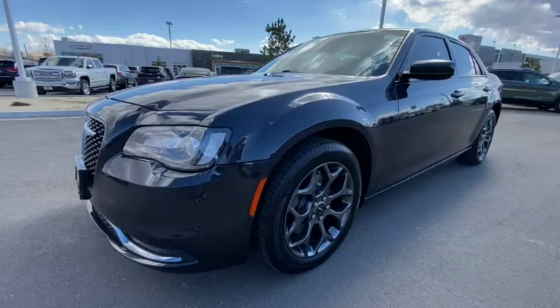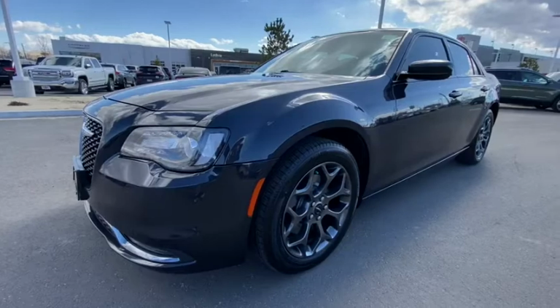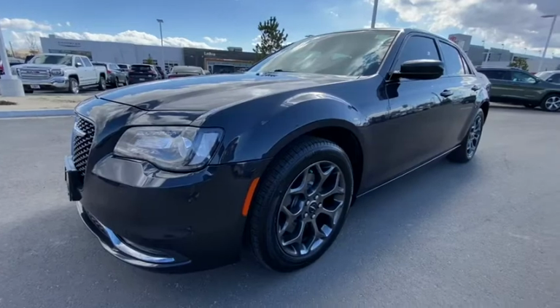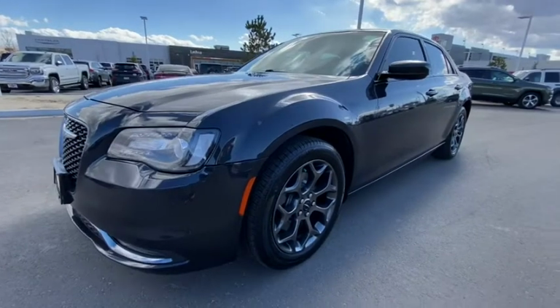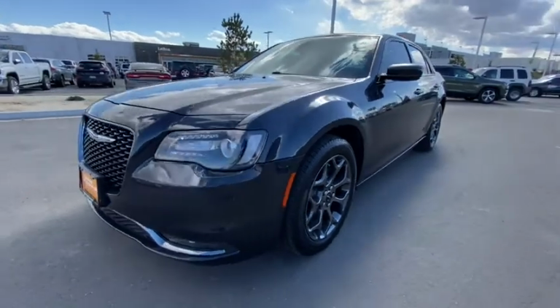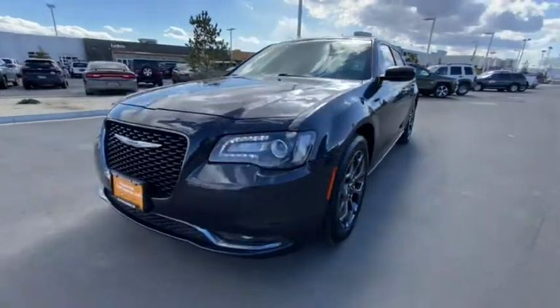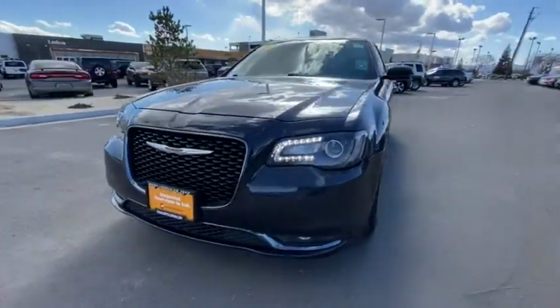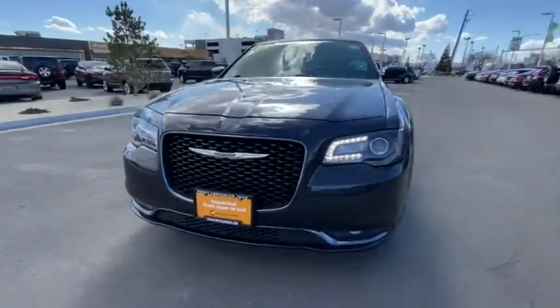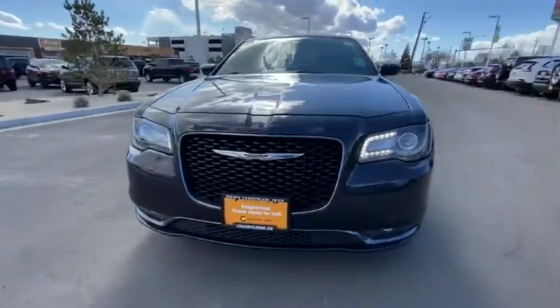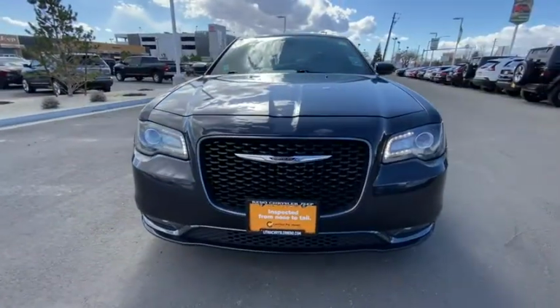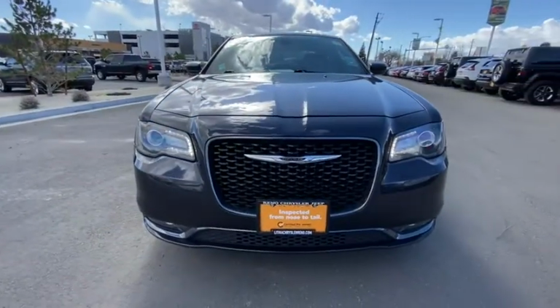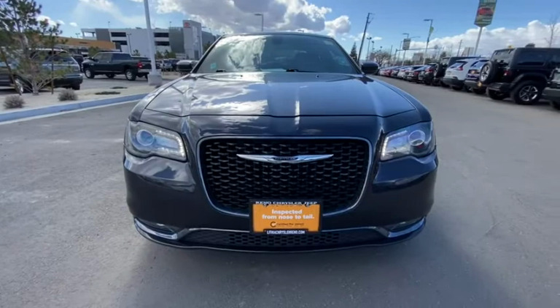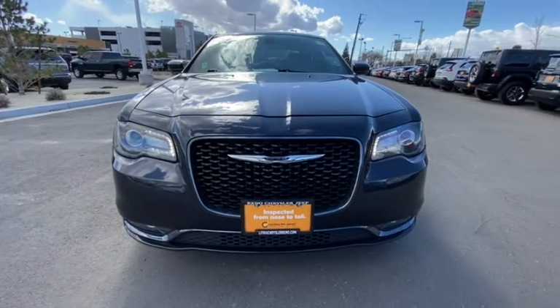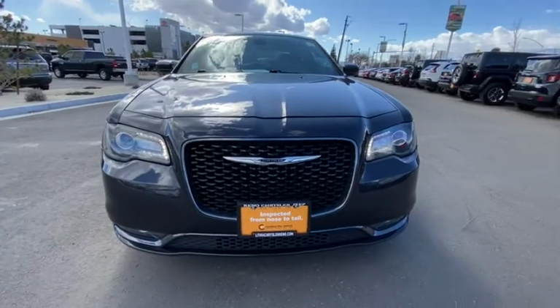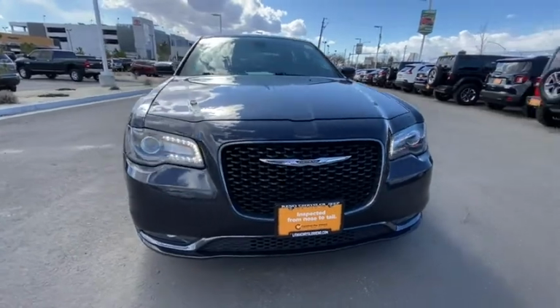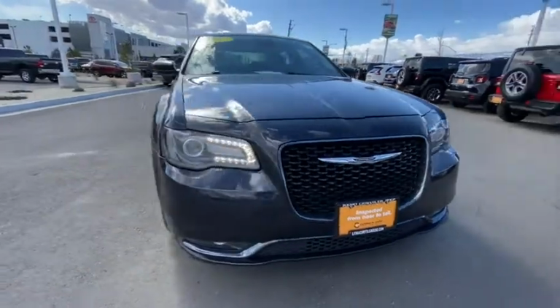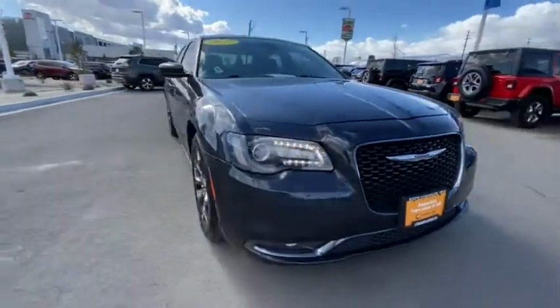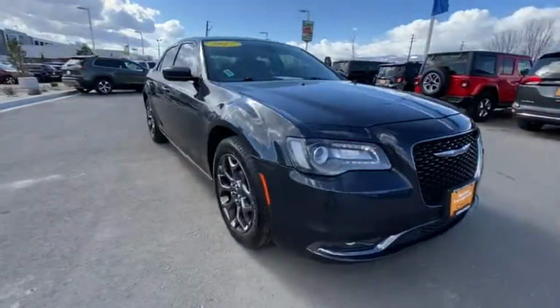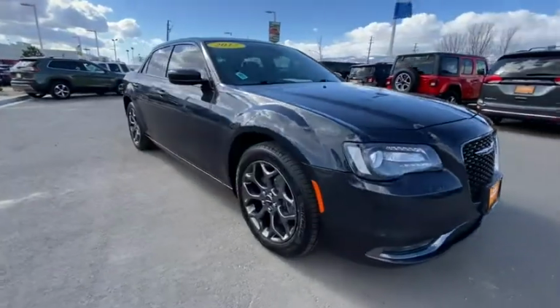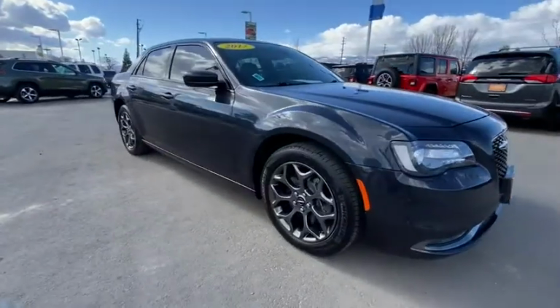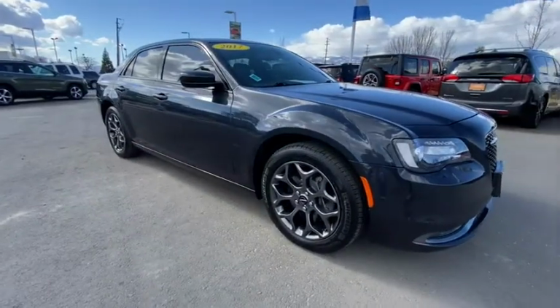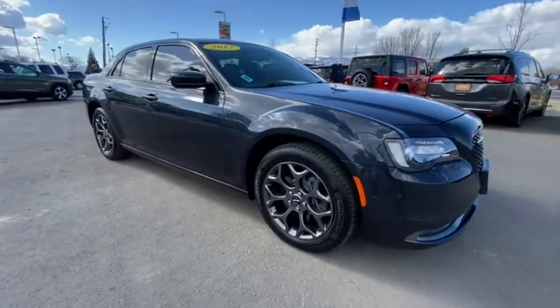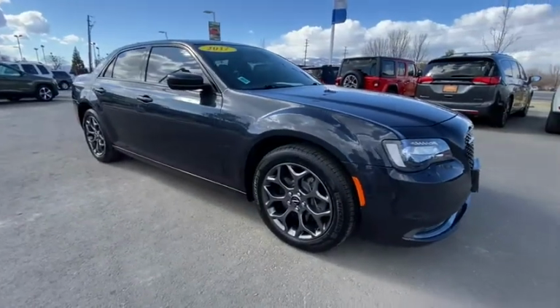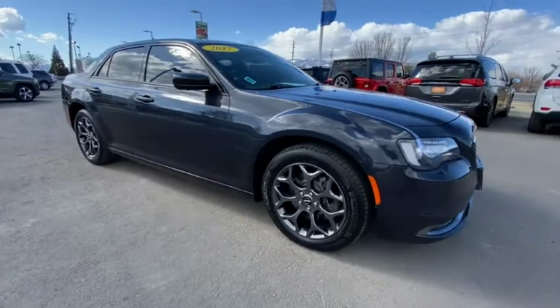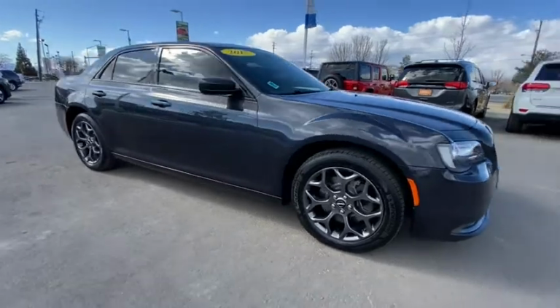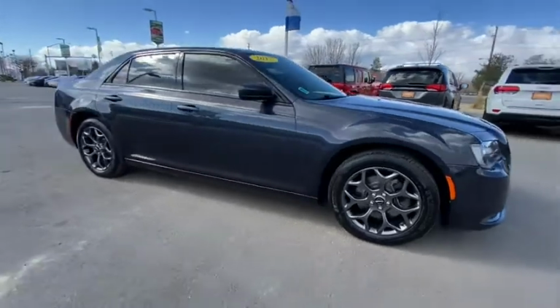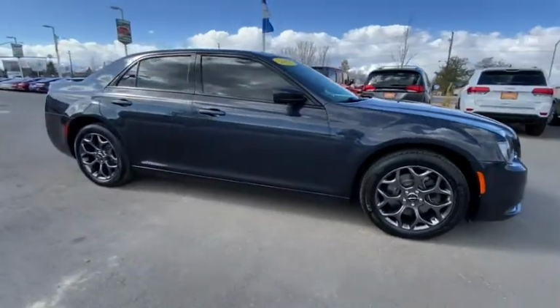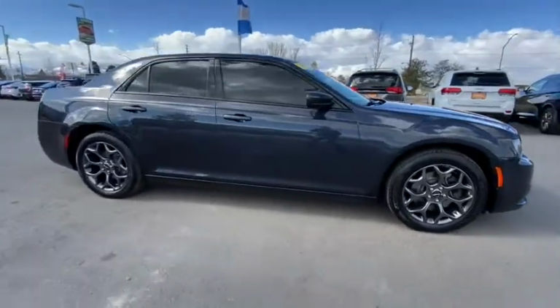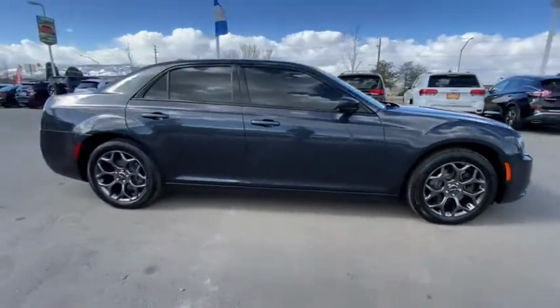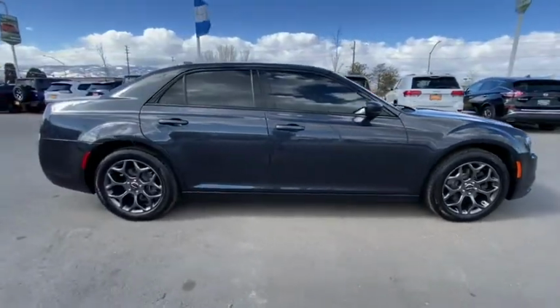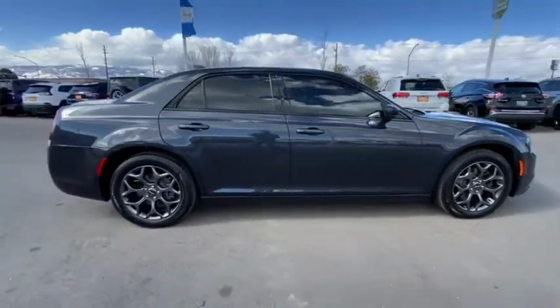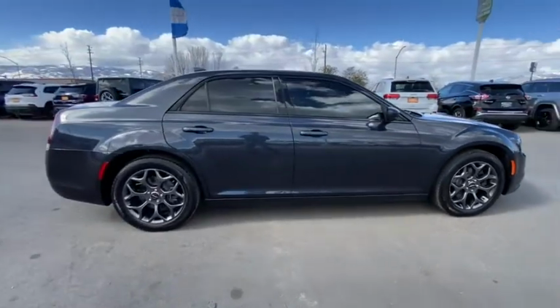Looking for the right vehicle? Check out the 2017 Chrysler 300. The Chrysler 300 combines sport and luxury in one unique and powerful package. If you're looking for elegance and performance, the 300 delivers.